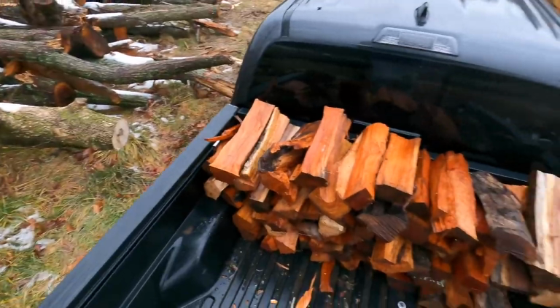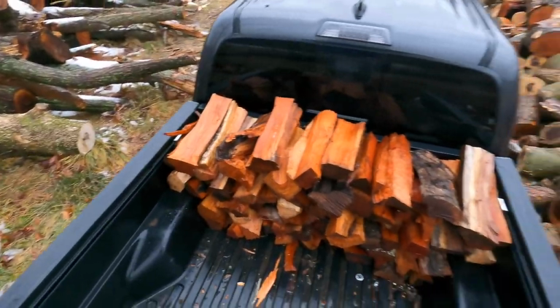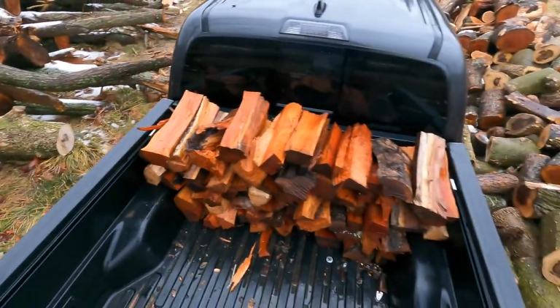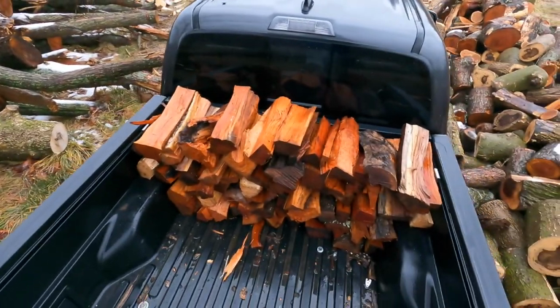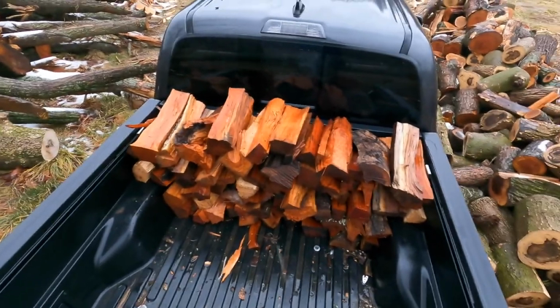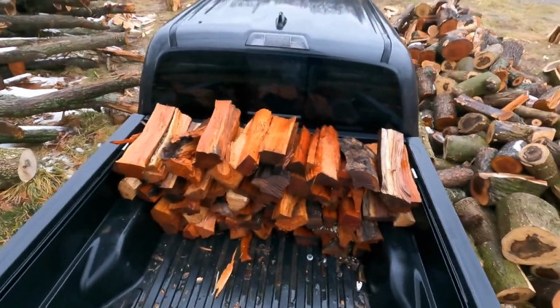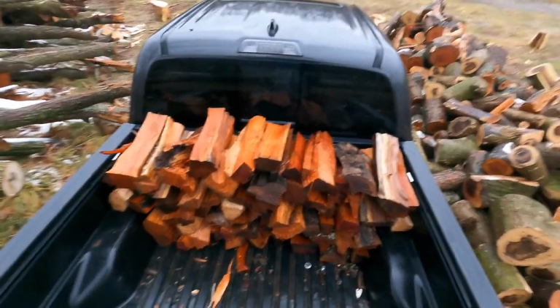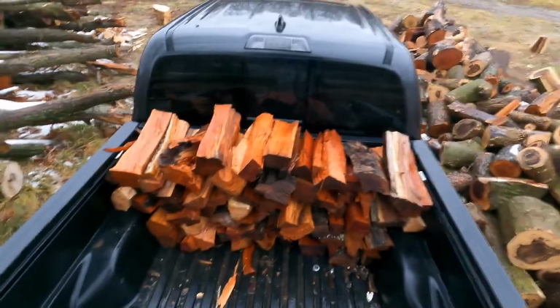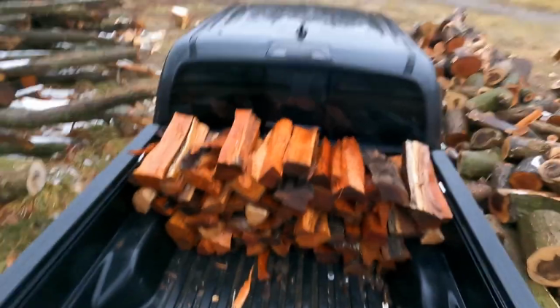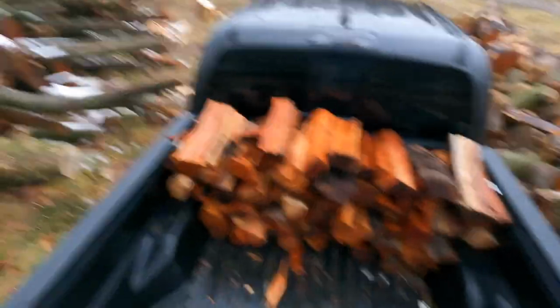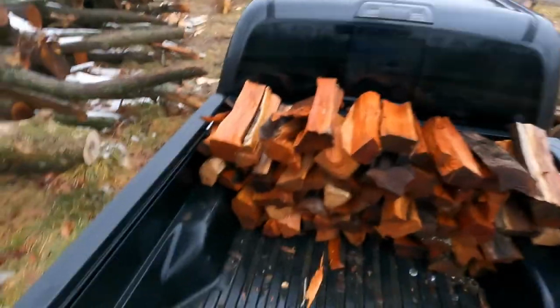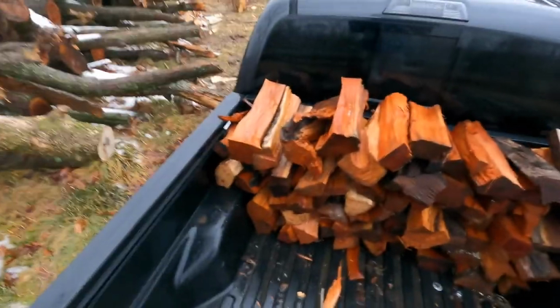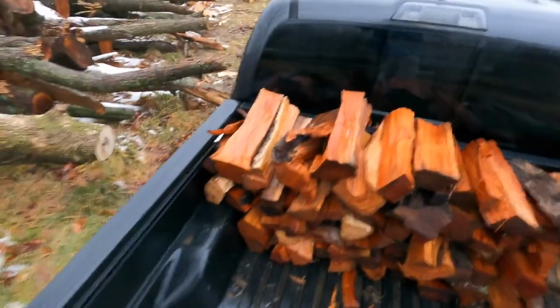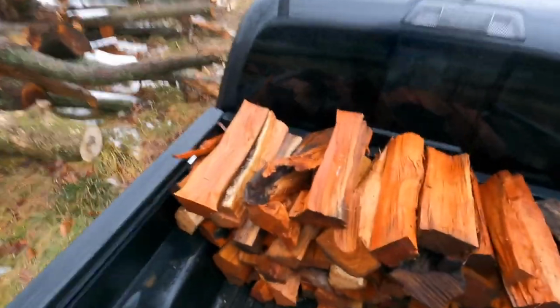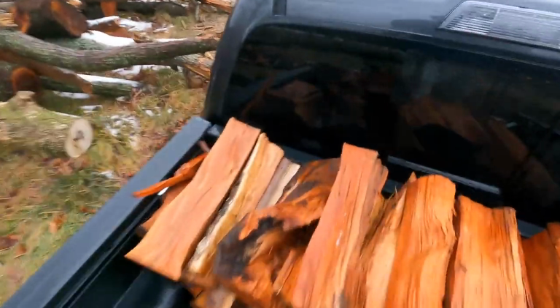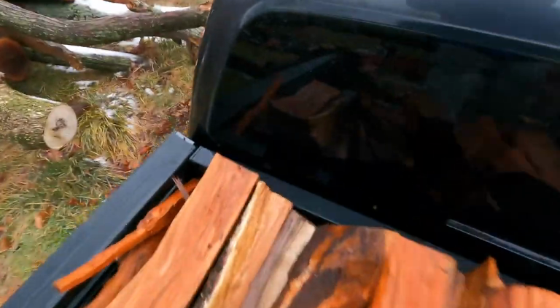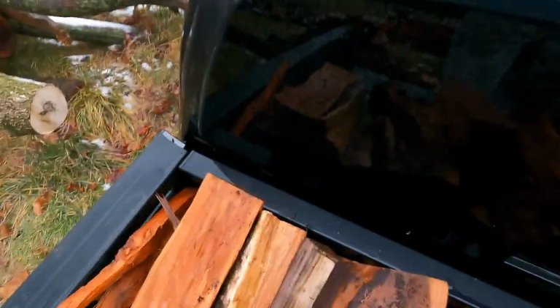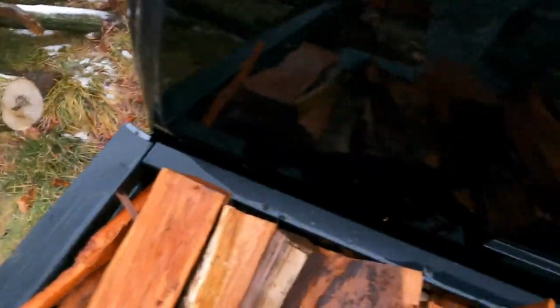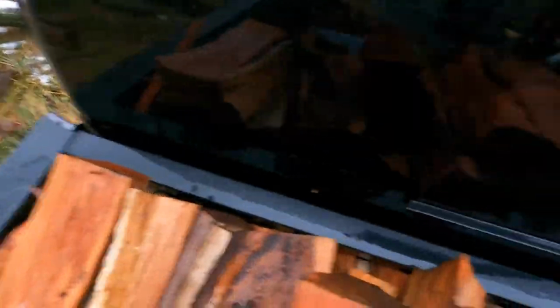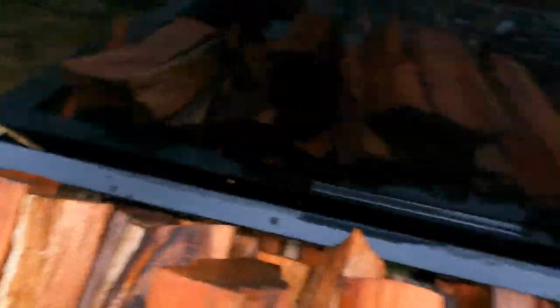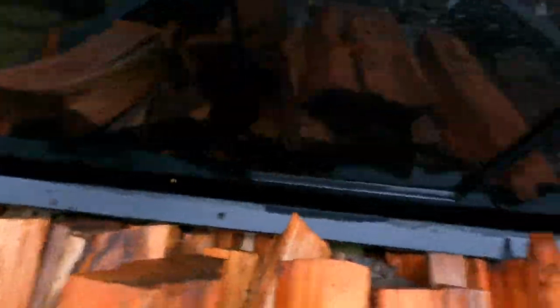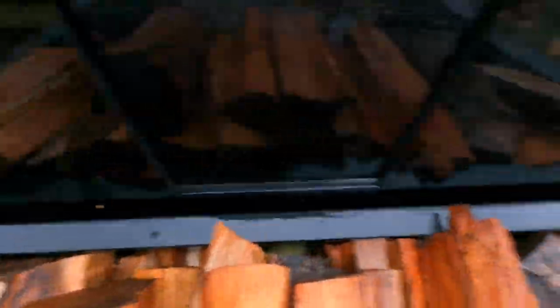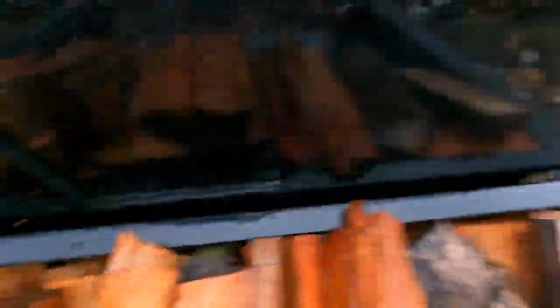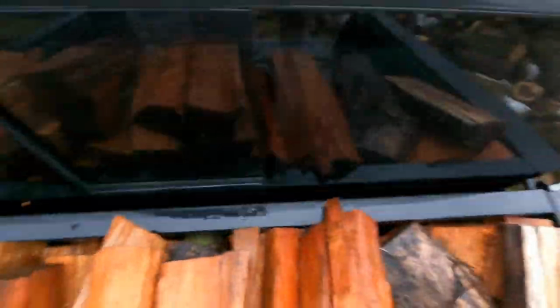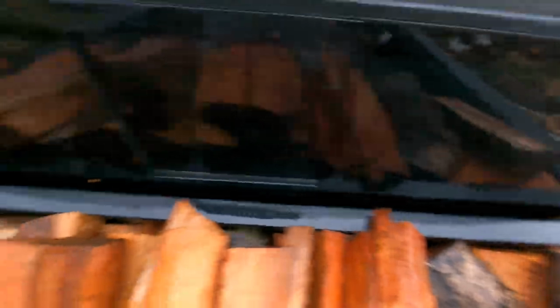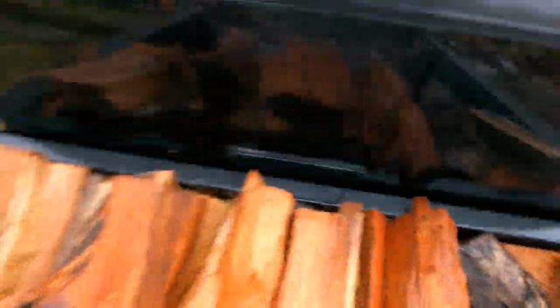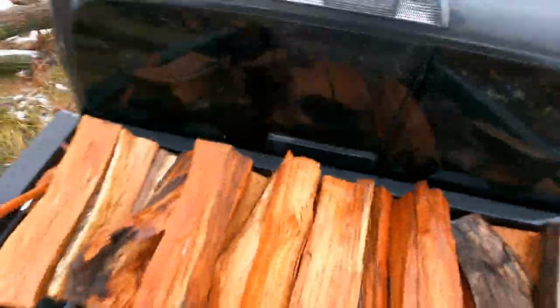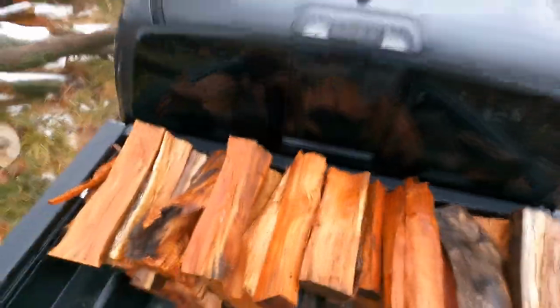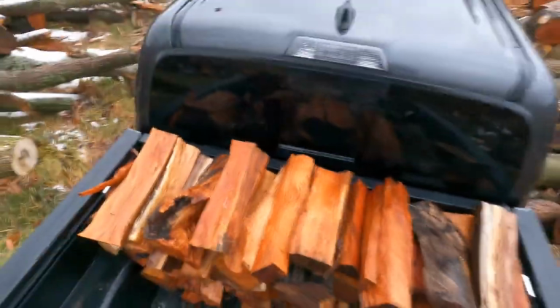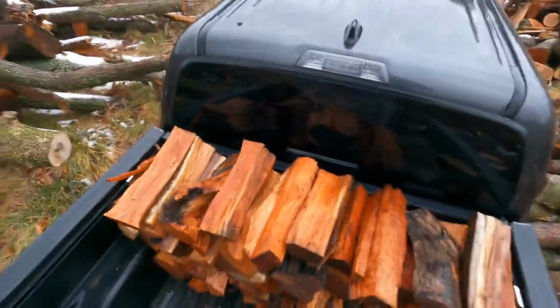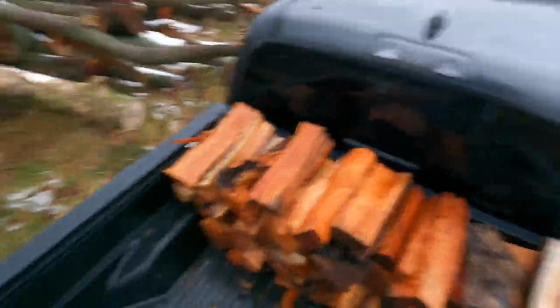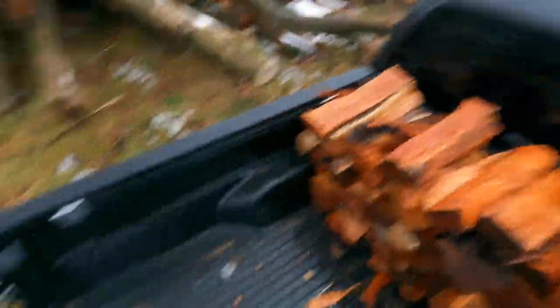All right, first row in. It's honestly fitting a little bit better than I thought. I'm just gonna have to put something right here — I'll probably grab a piece of foam or a blanket or something to throw in so I don't bust my back glass out on my daily.